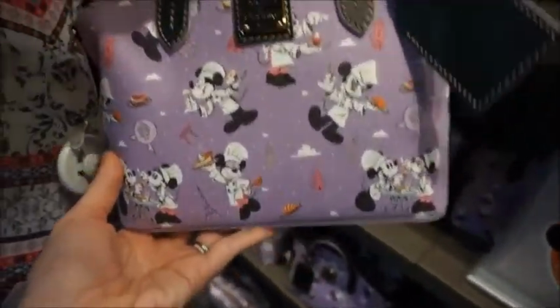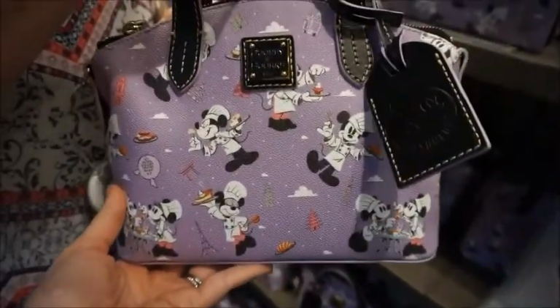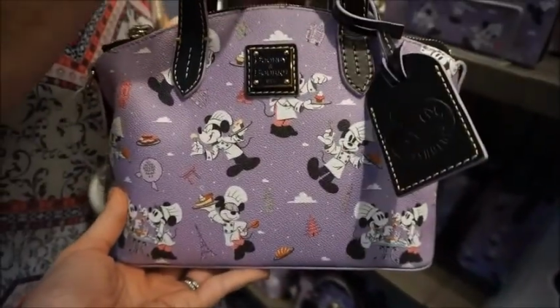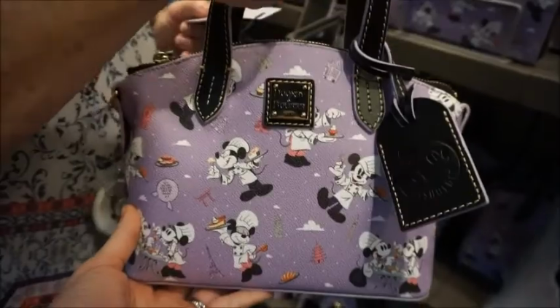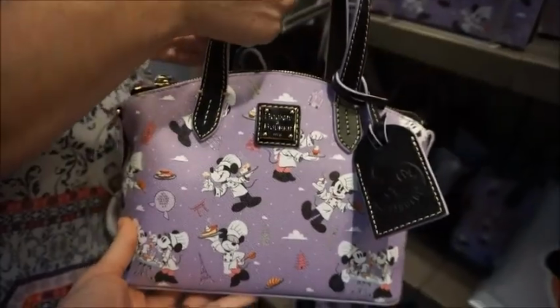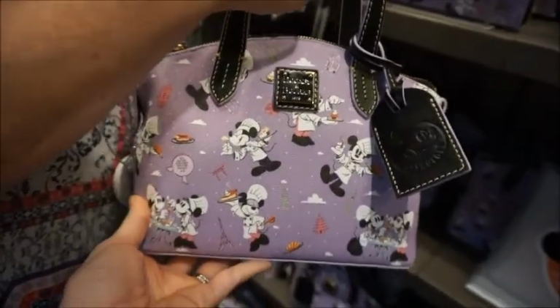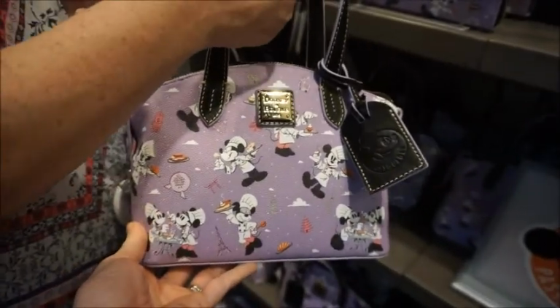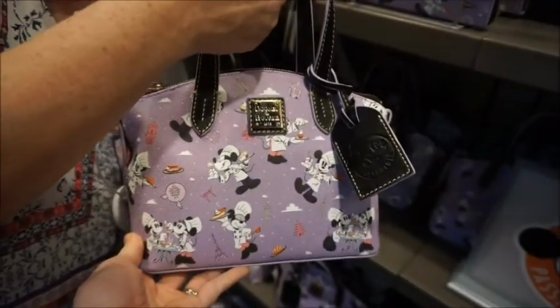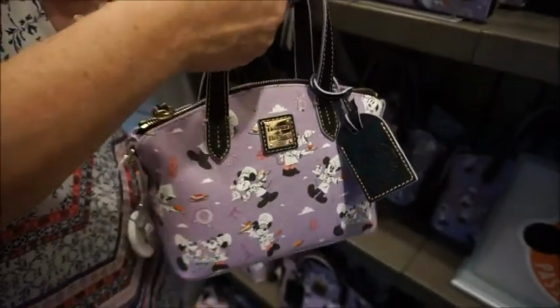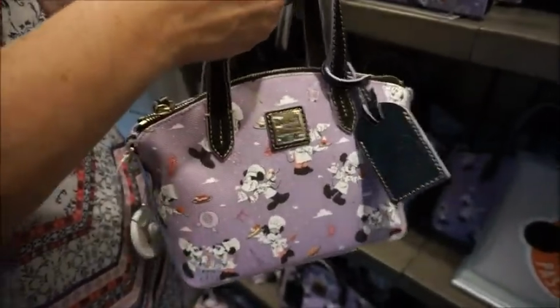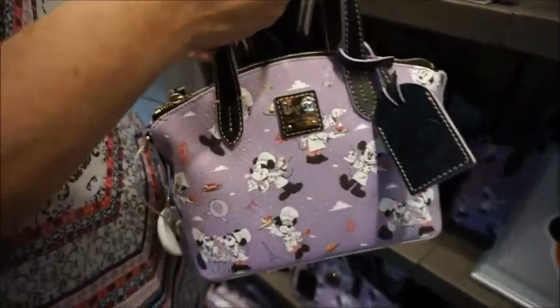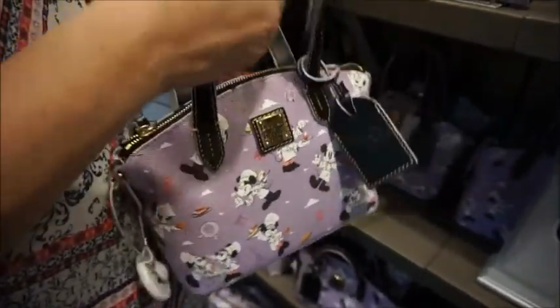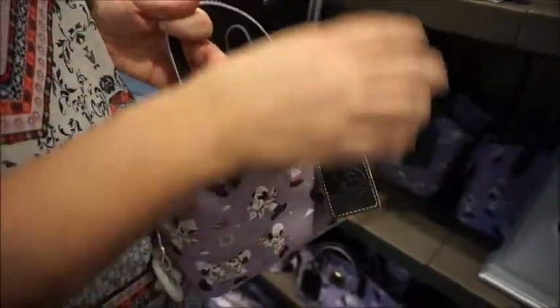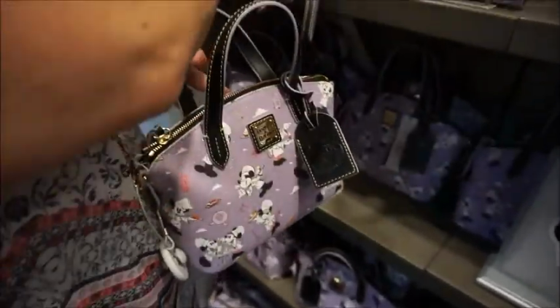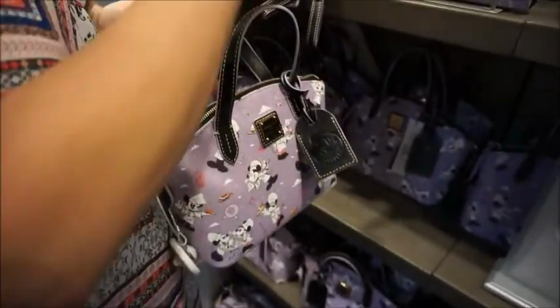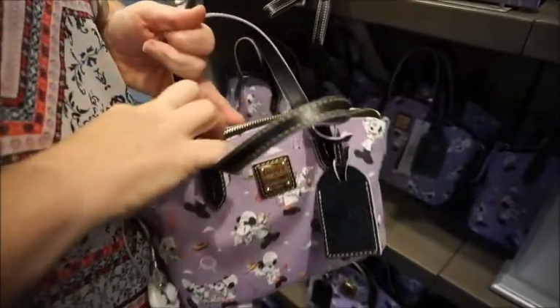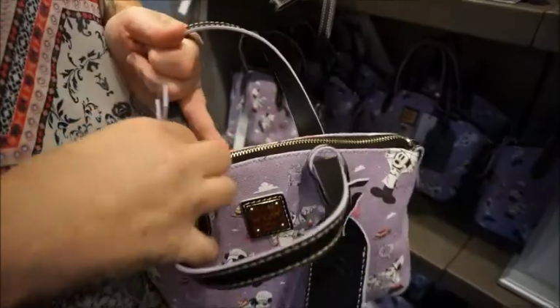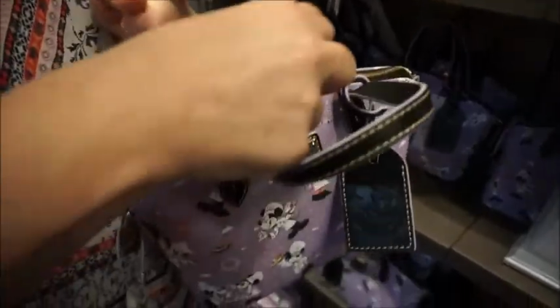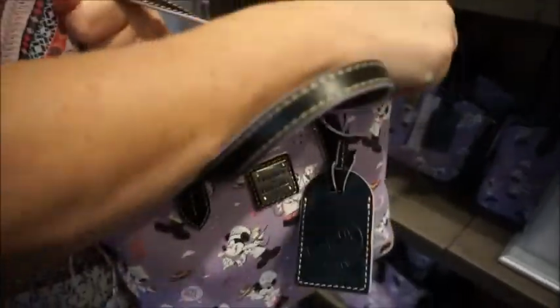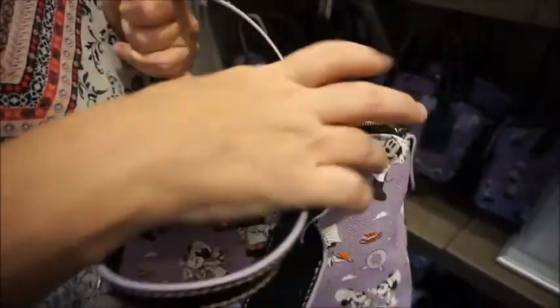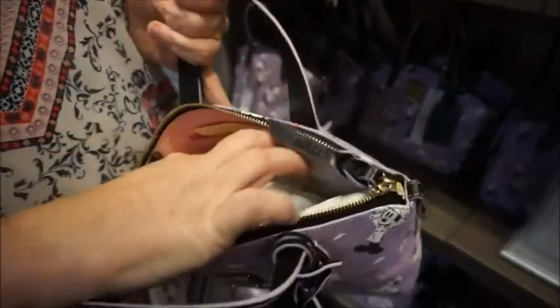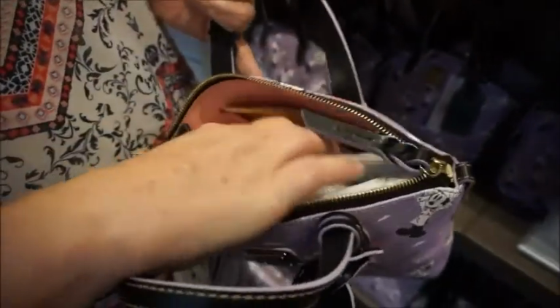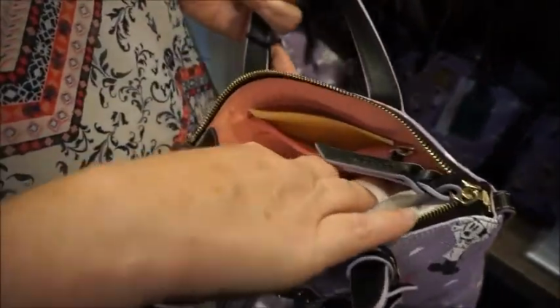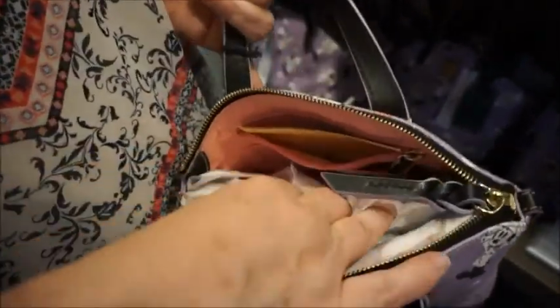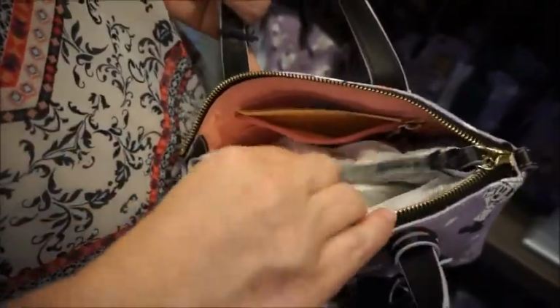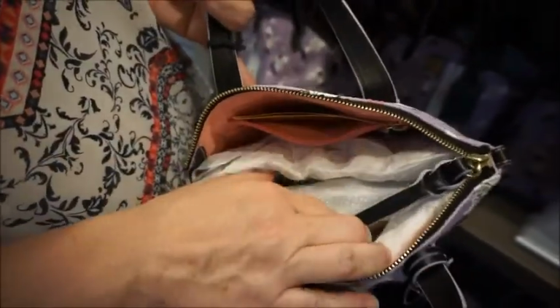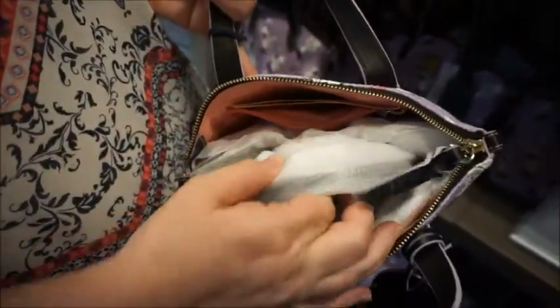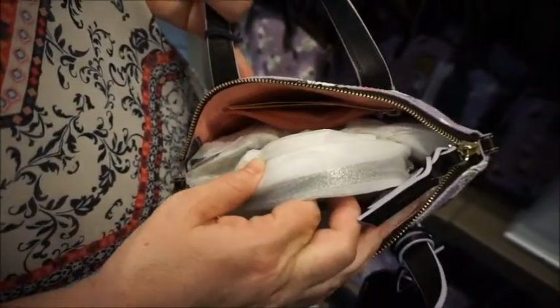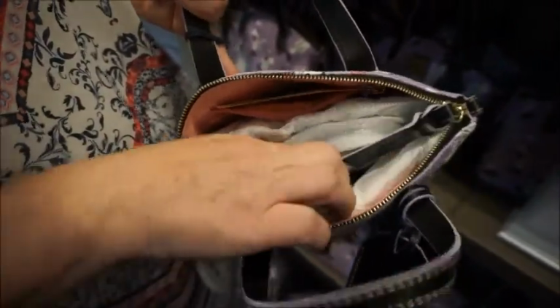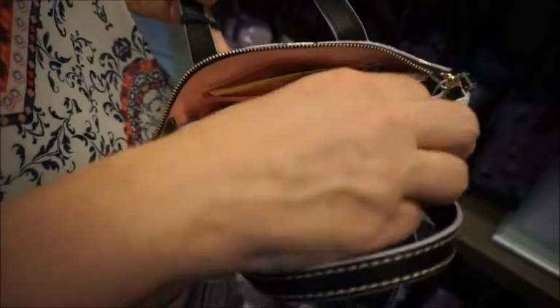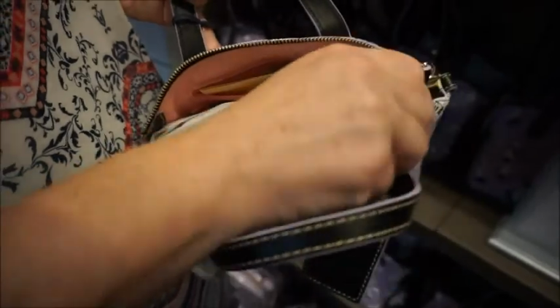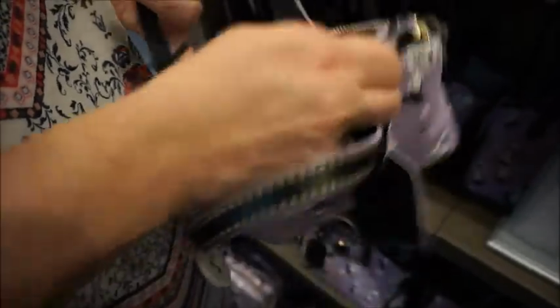This one's pretty darn cute. This one's $2.28 — same prices as the other one. So it's just which style you prefer, which style you like, because I think it's like the same size. Here's the strap. So cute.